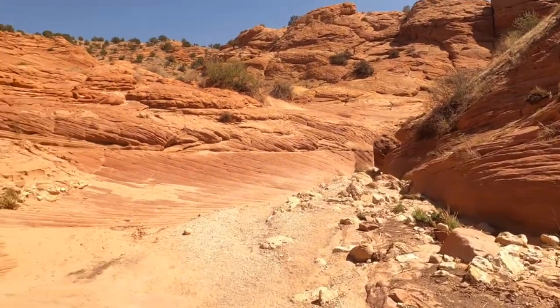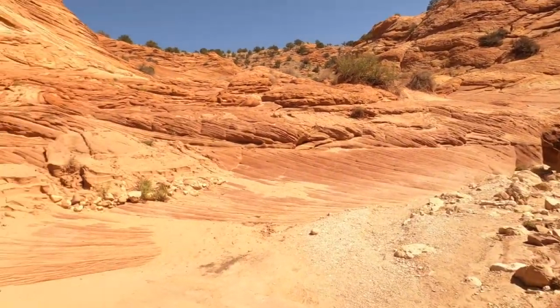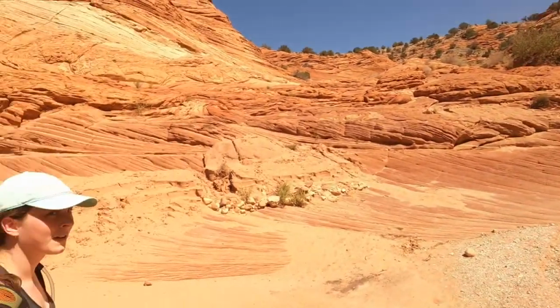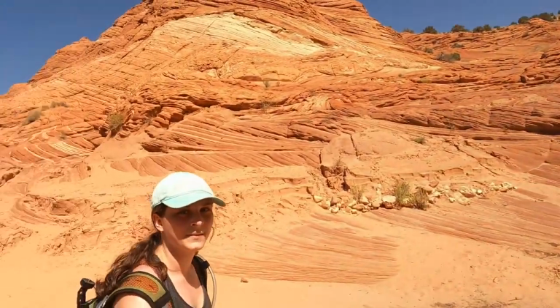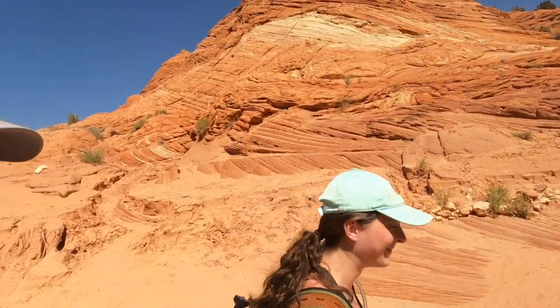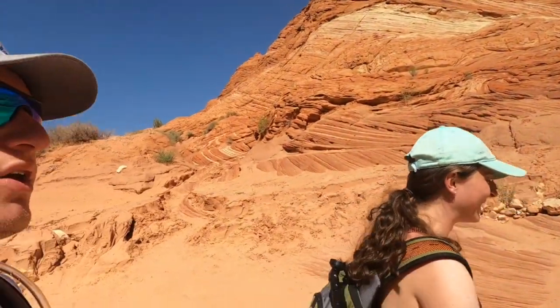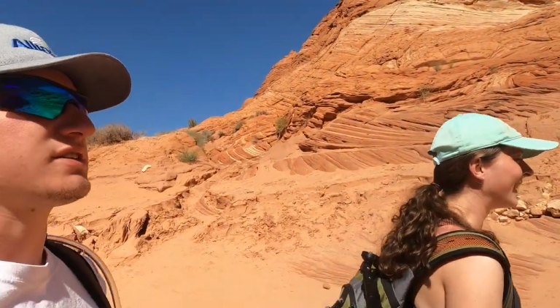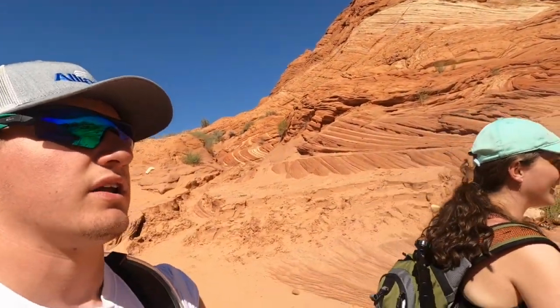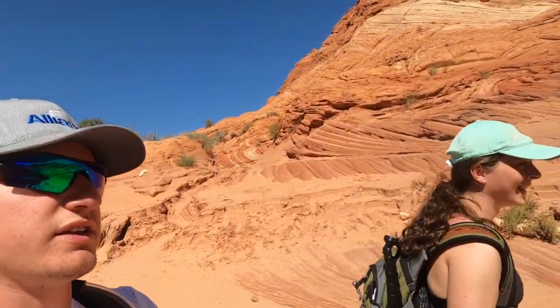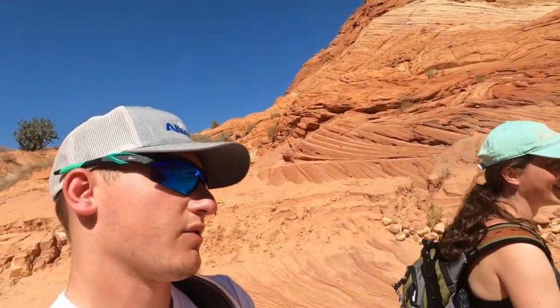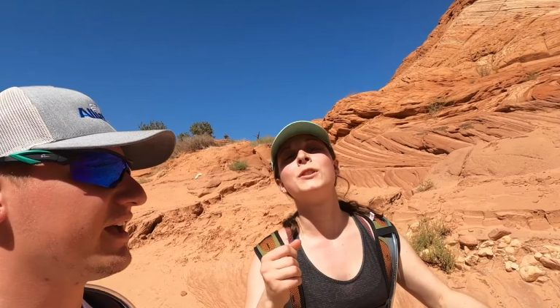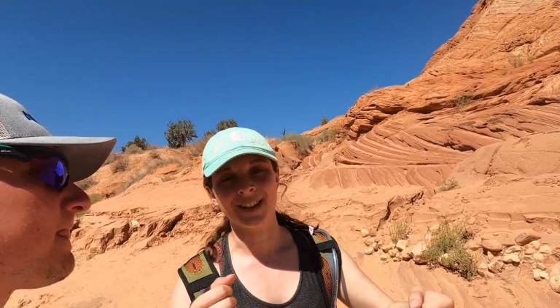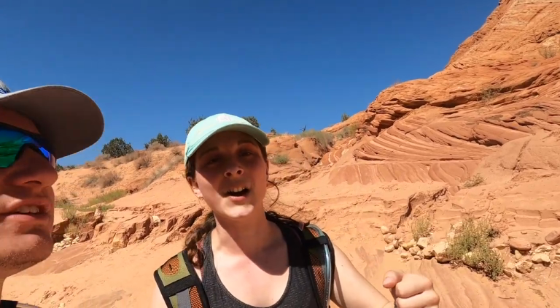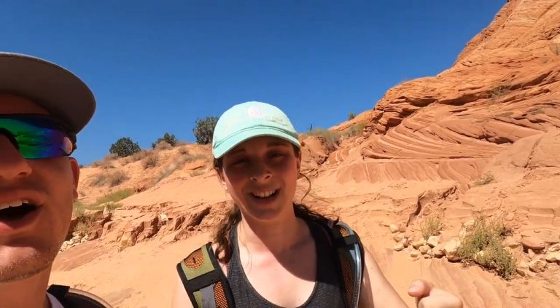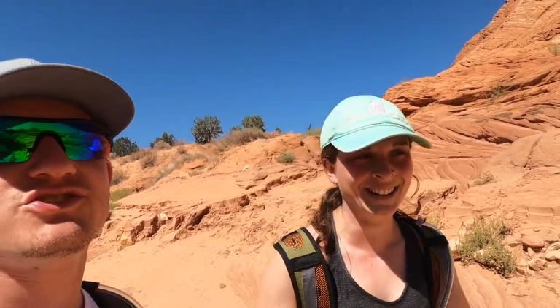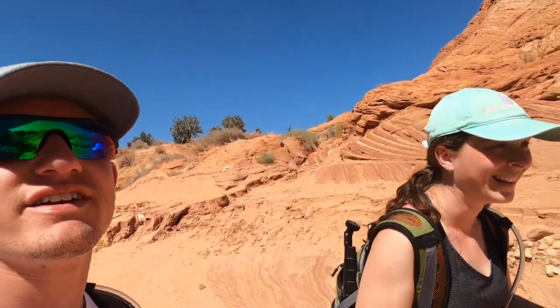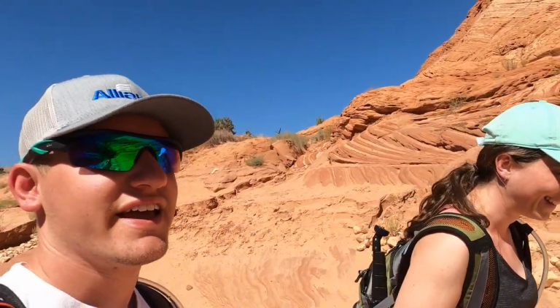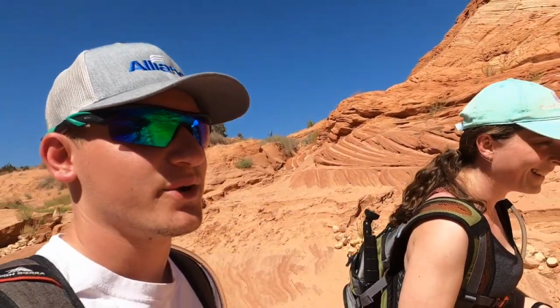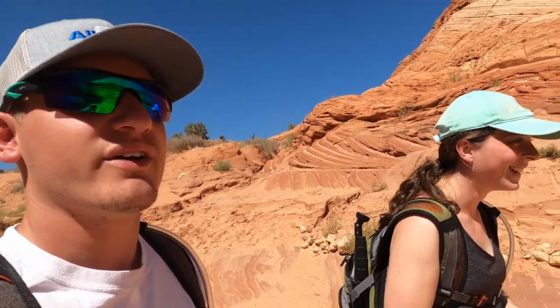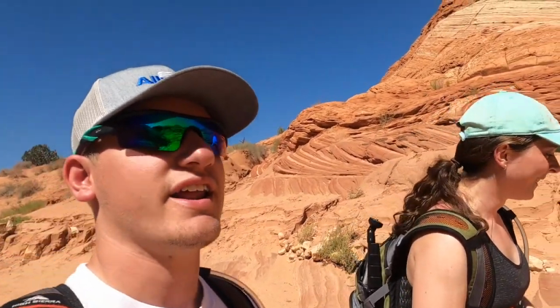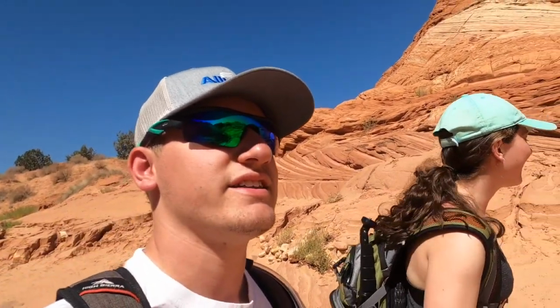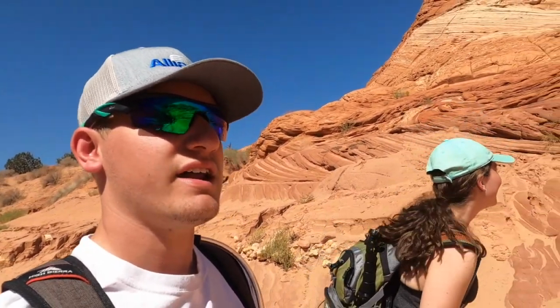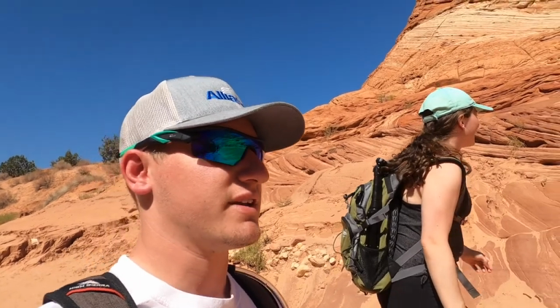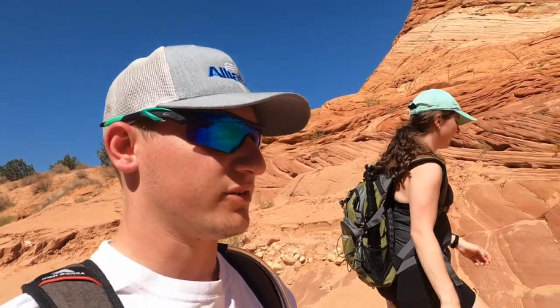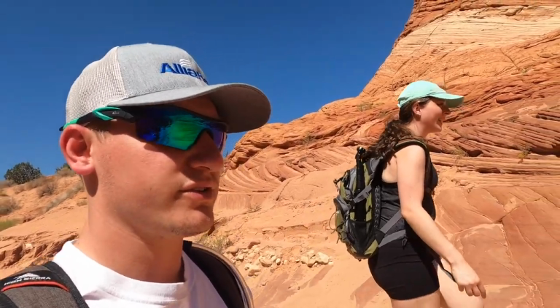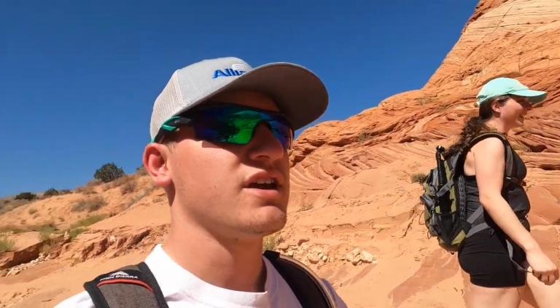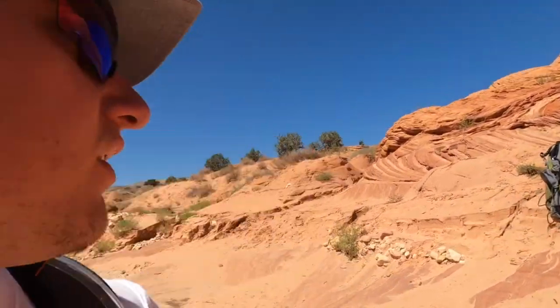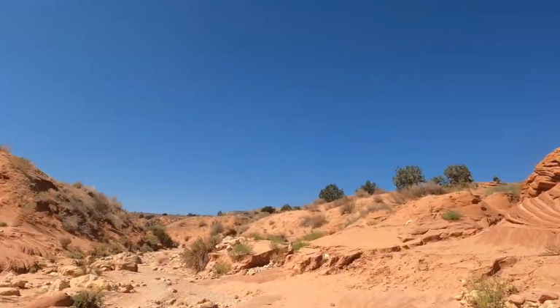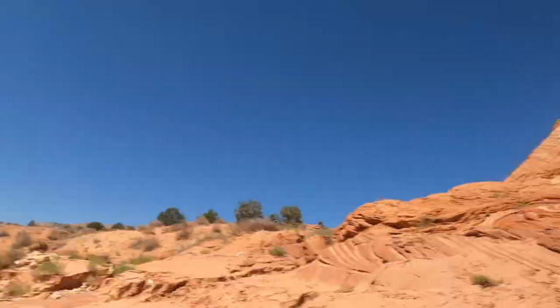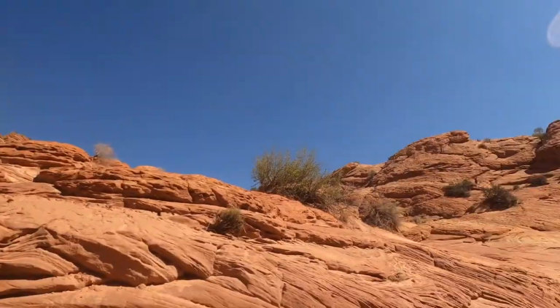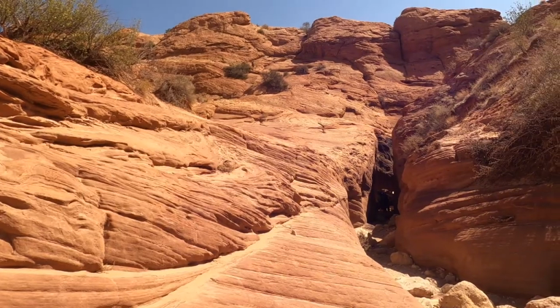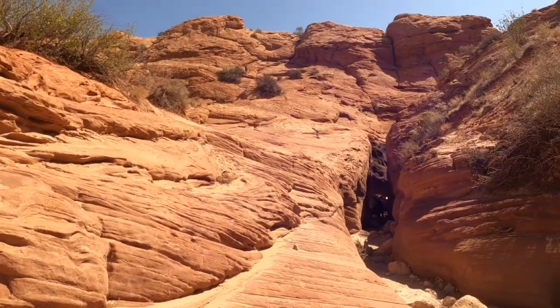Just for future reference for people — it took us a while to get here, like two hours to drive here, not to walk here. So we're kind of in the heat of the day. I'd recommend coming a little bit earlier because a lot of that up to this point was out in the sun.